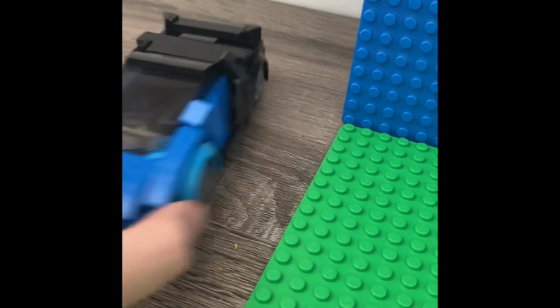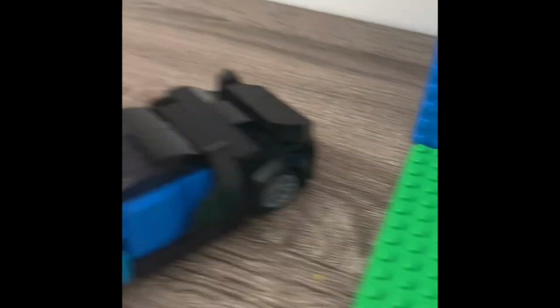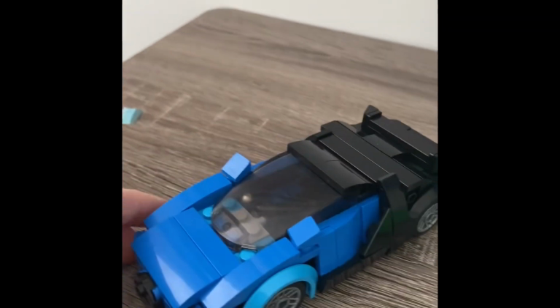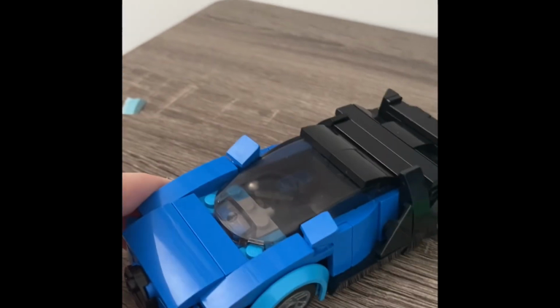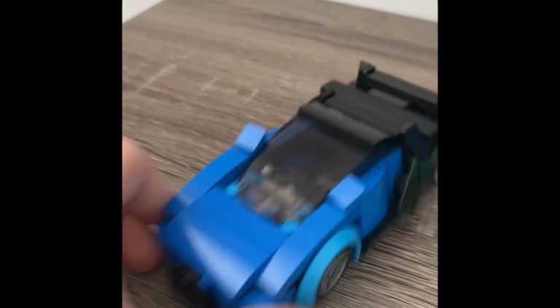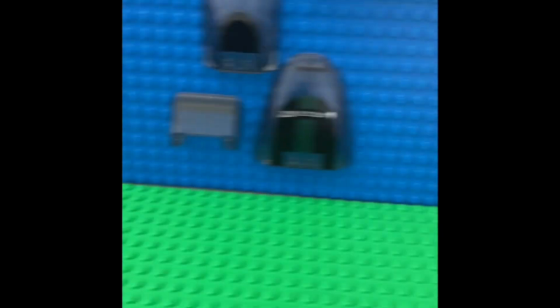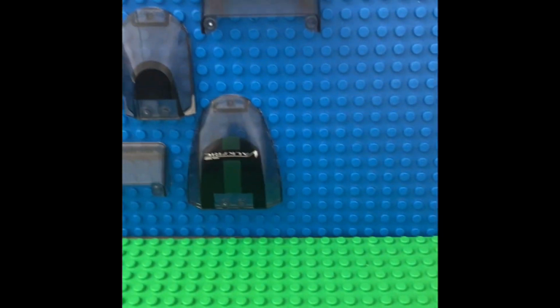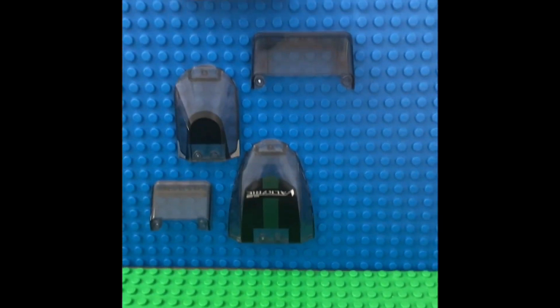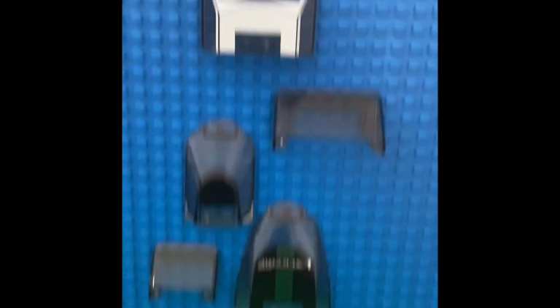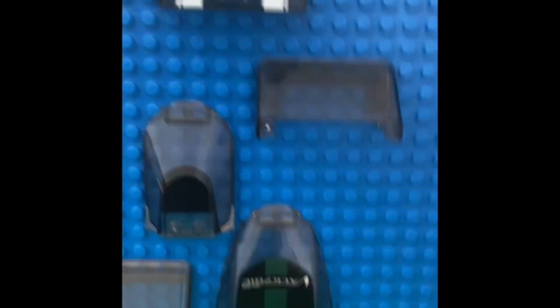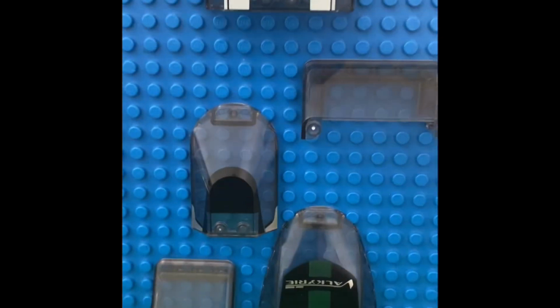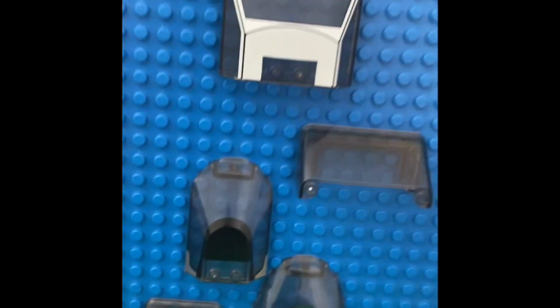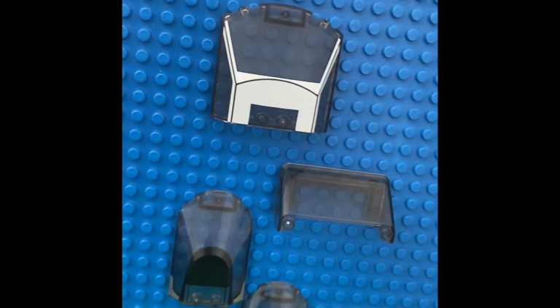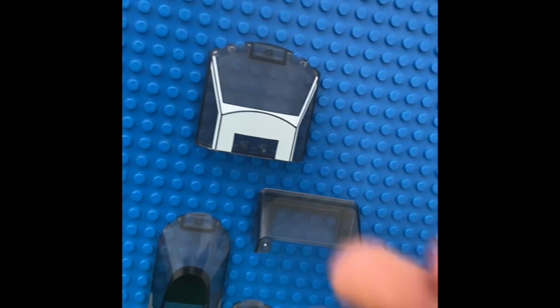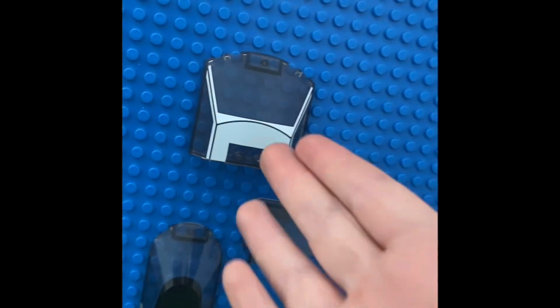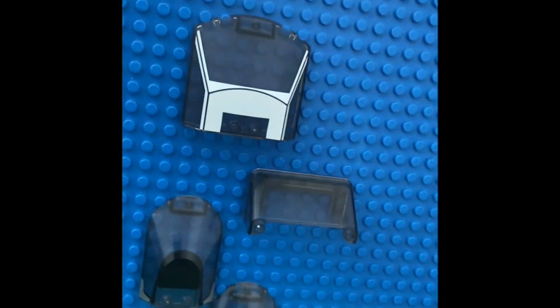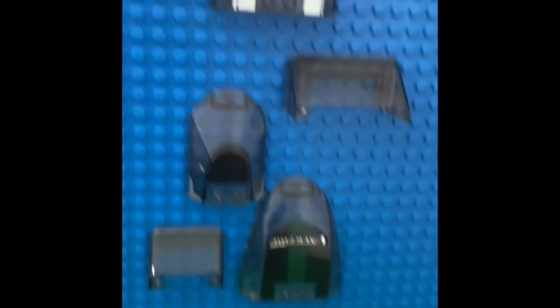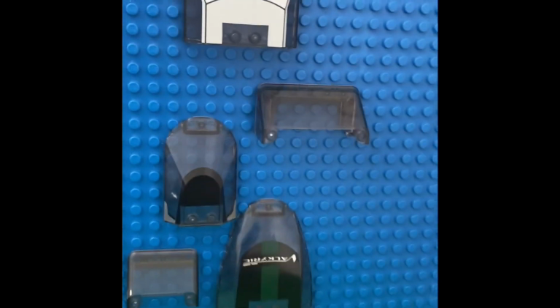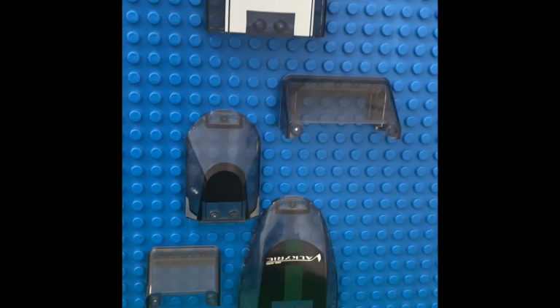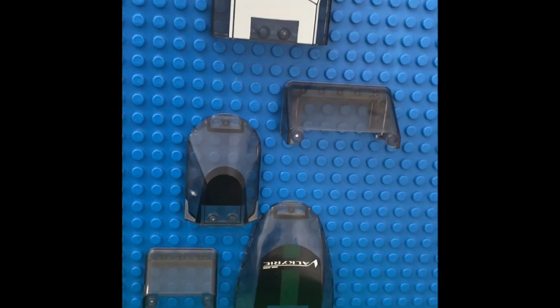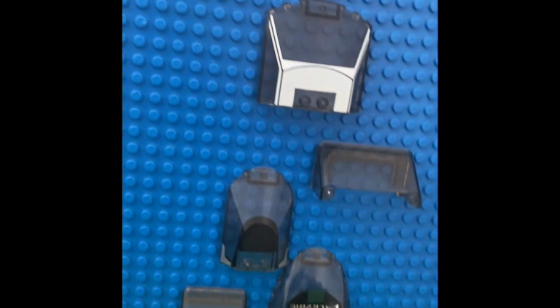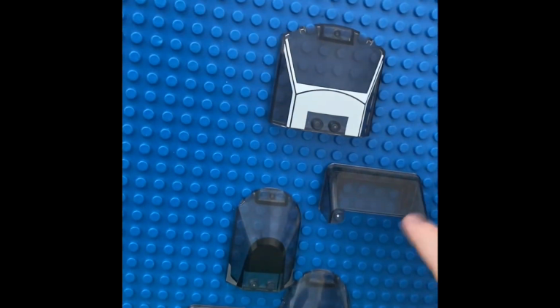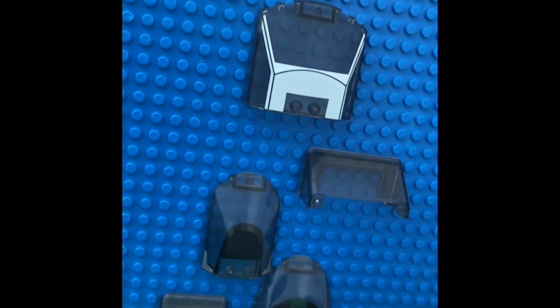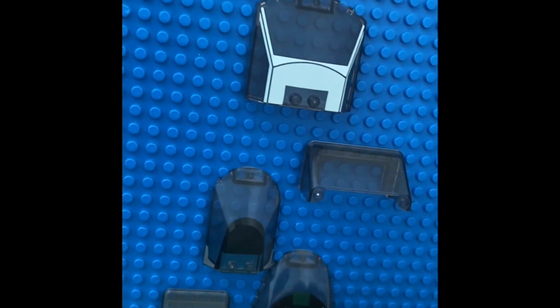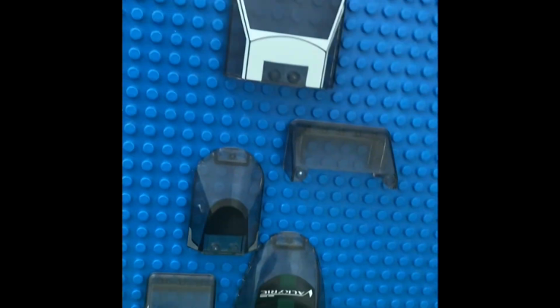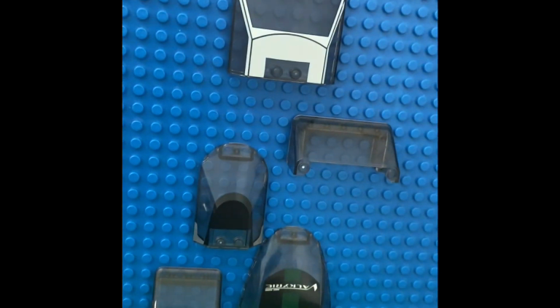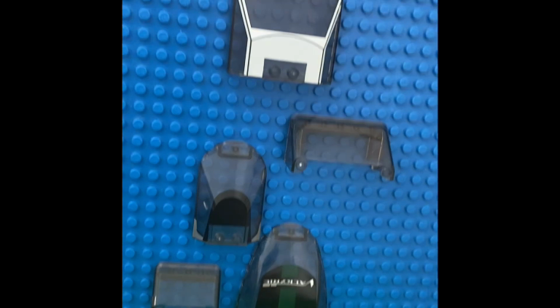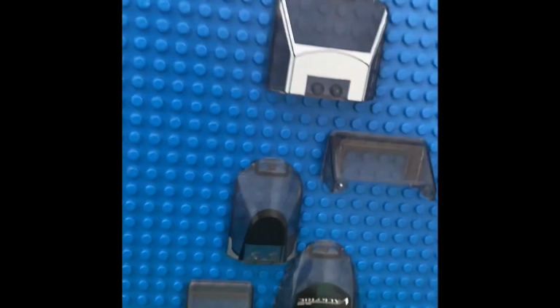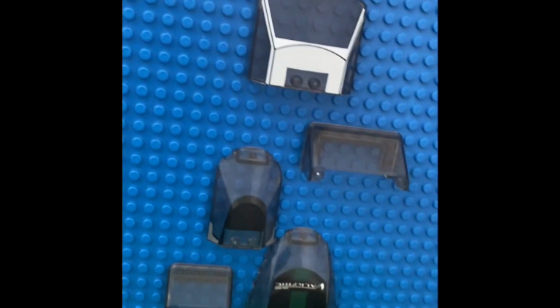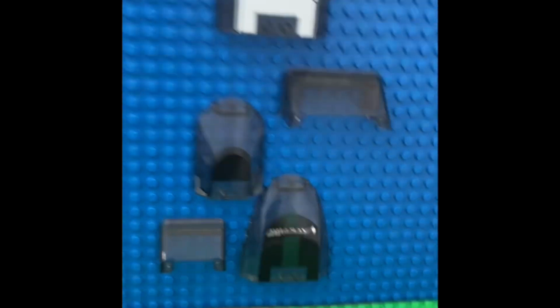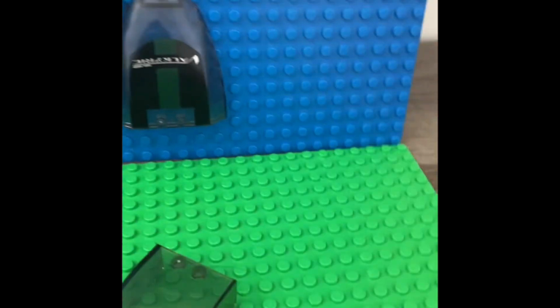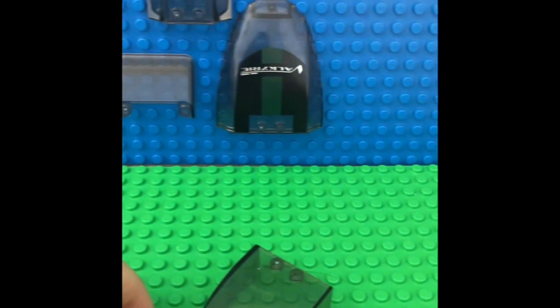I'll do a full showing in a future video if I get more subs. I made multiple cars with these glass pieces — not this one, not this one — but this one I overall feel like is the best.